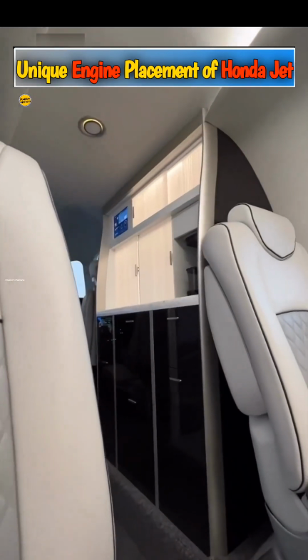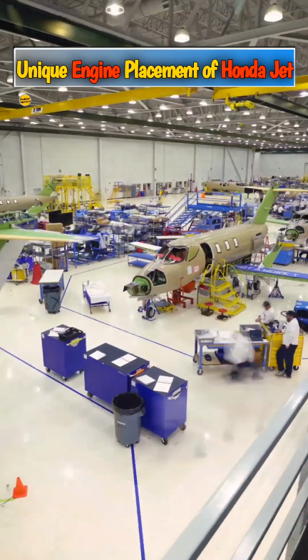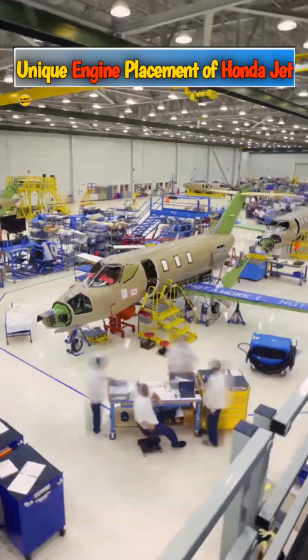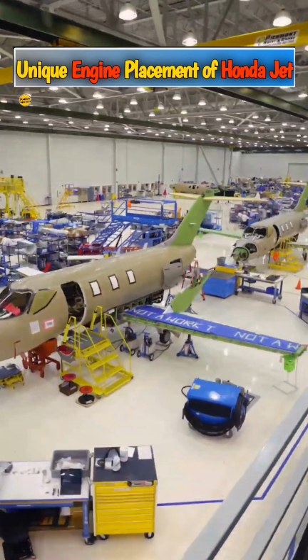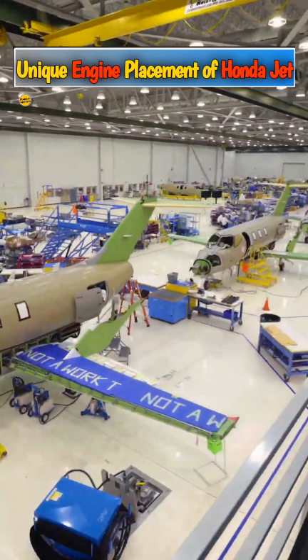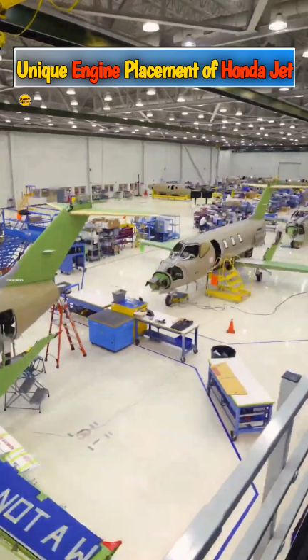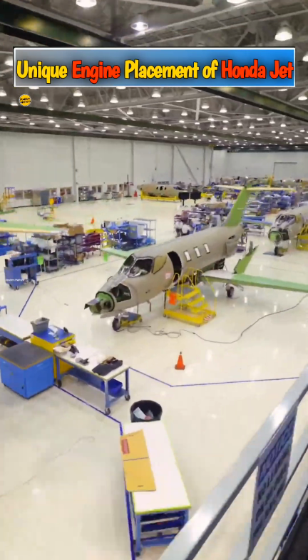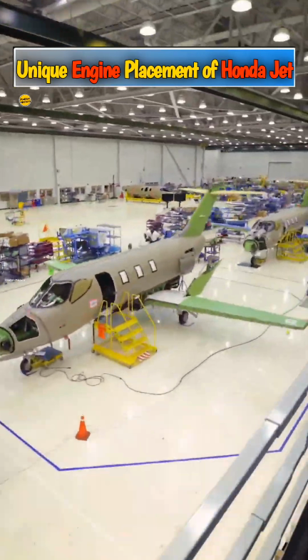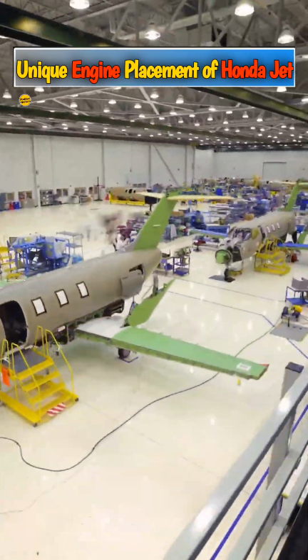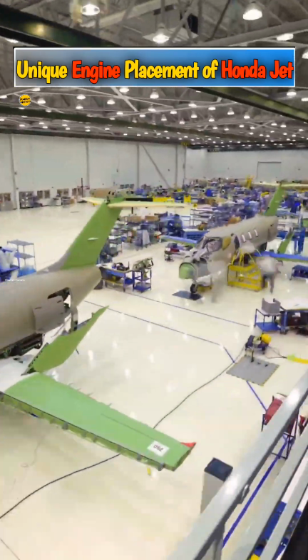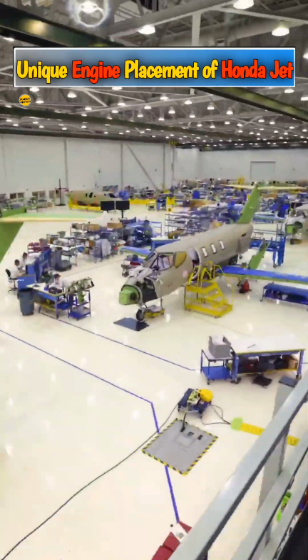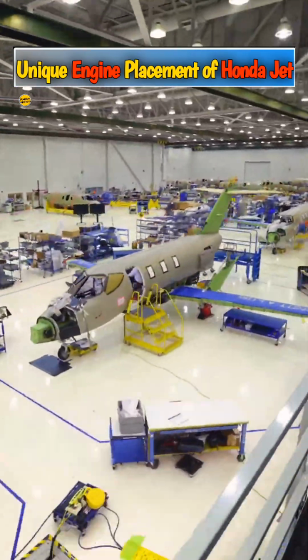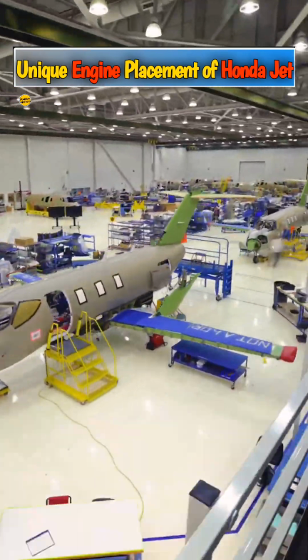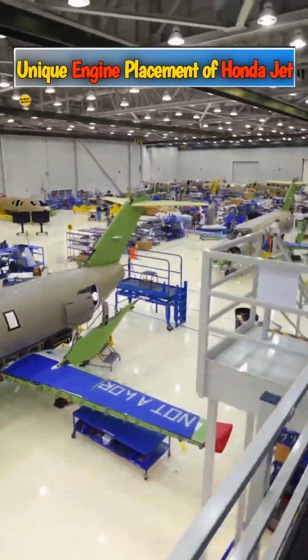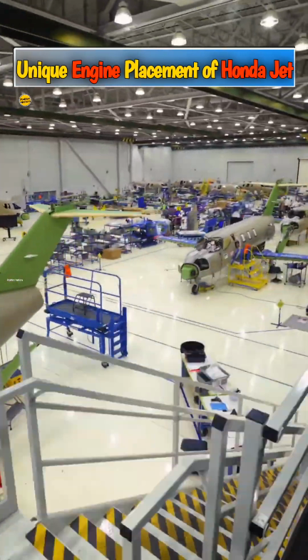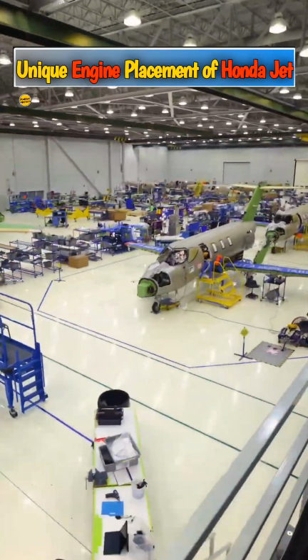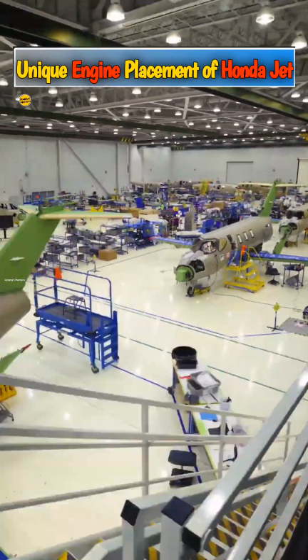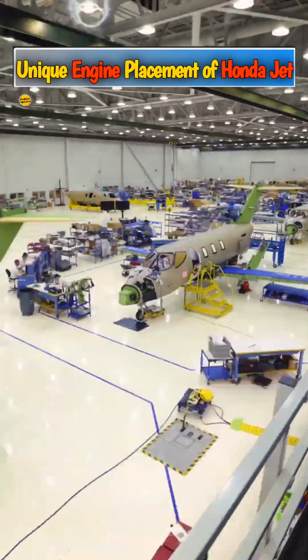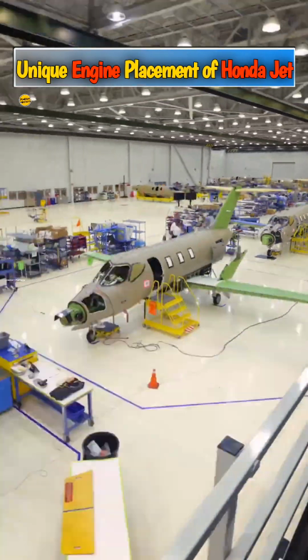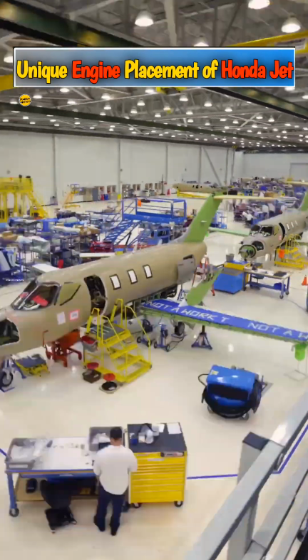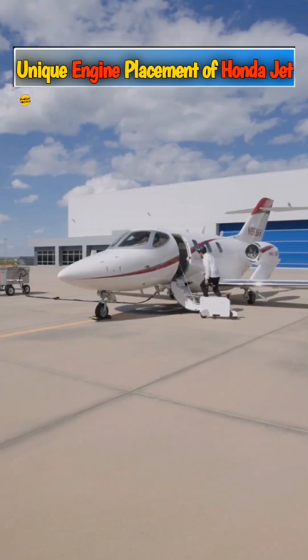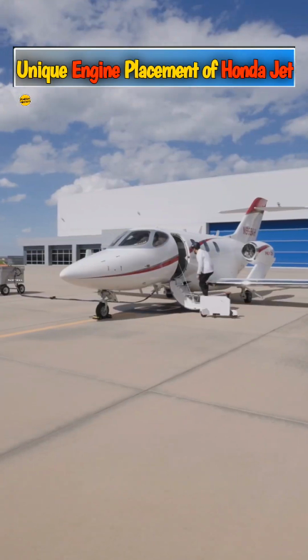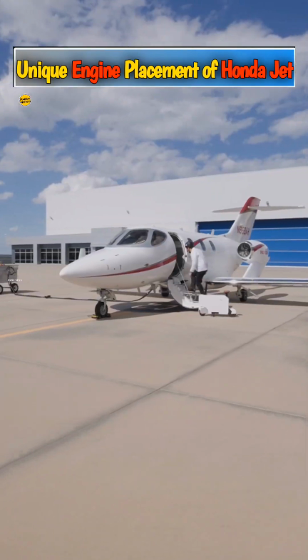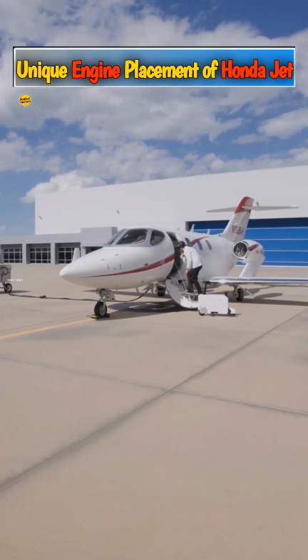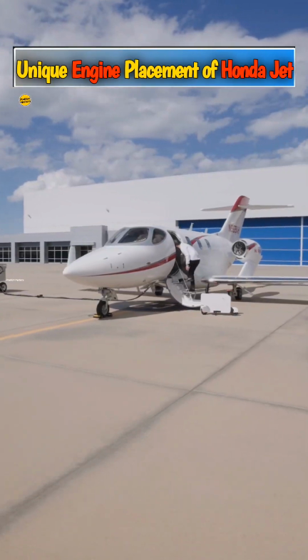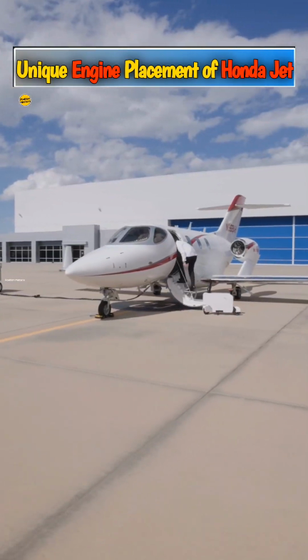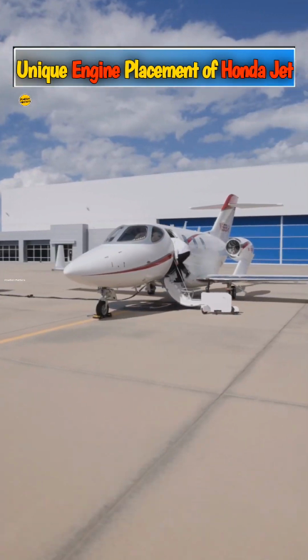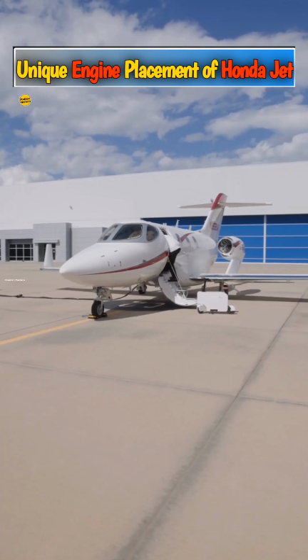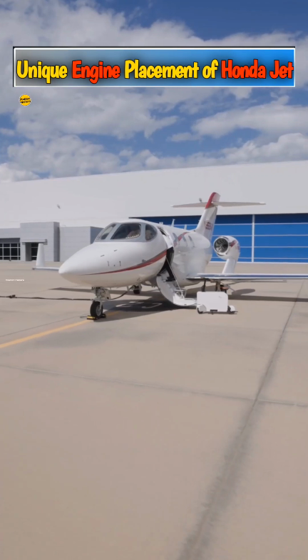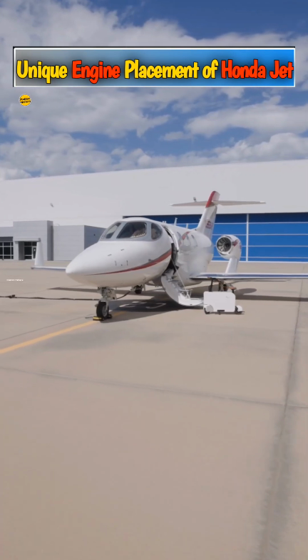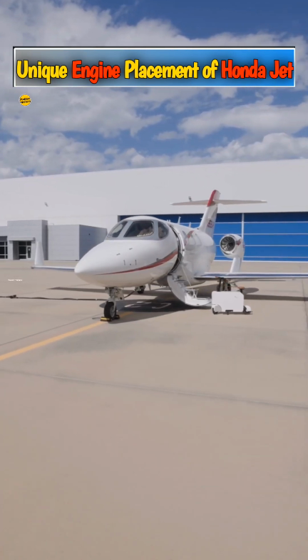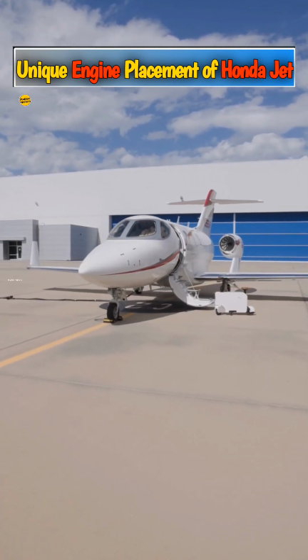Separating the engines from the fuselage also has added benefits like reducing the noise and vibration in the cabin, giving passengers a quieter and more comfortable ride.